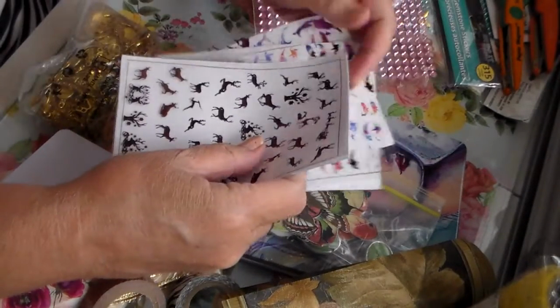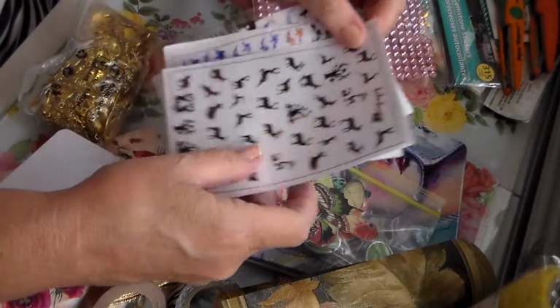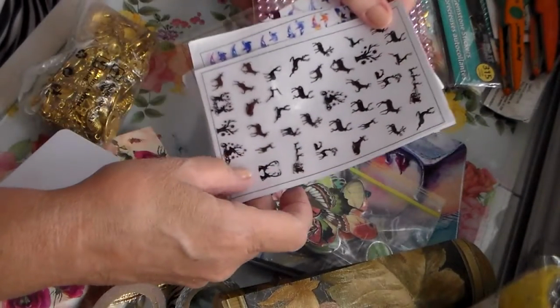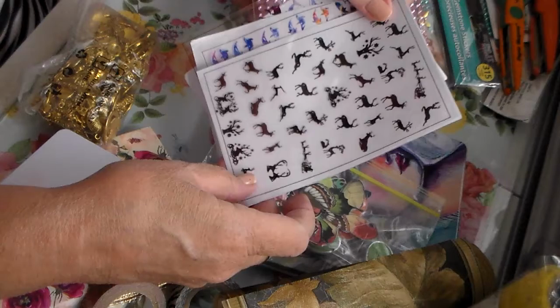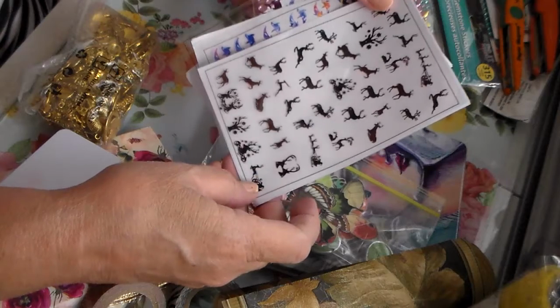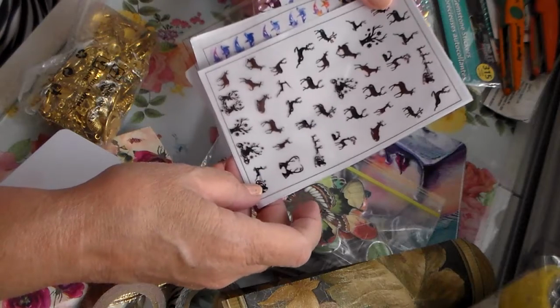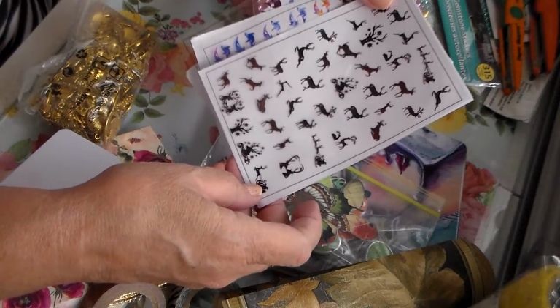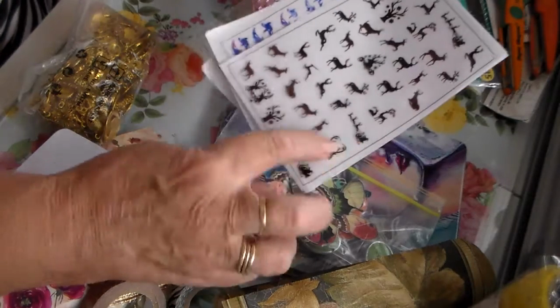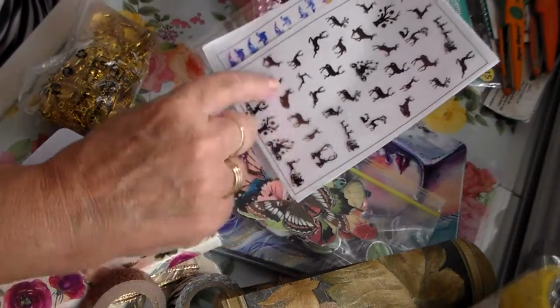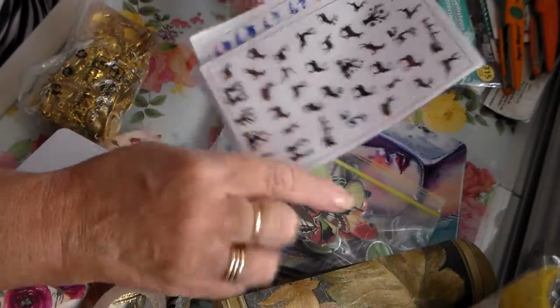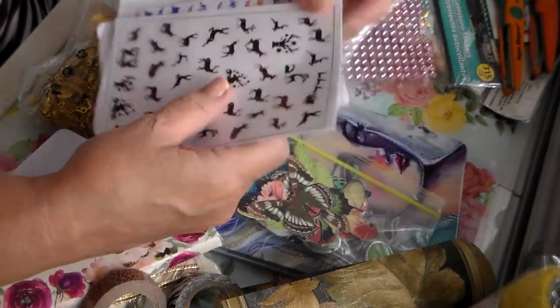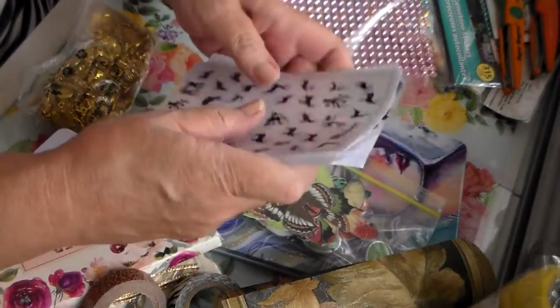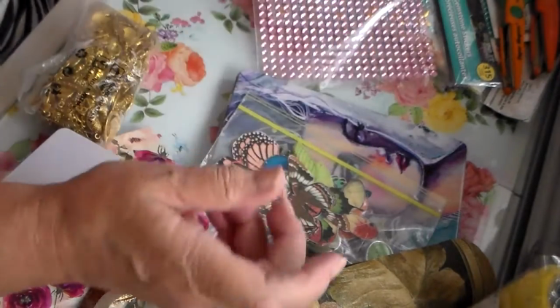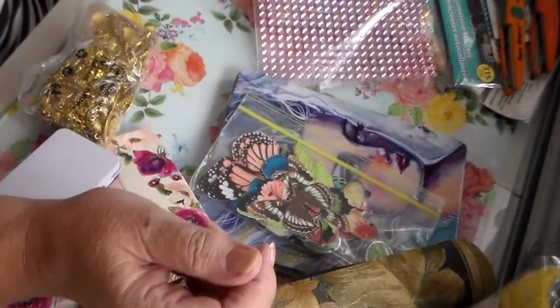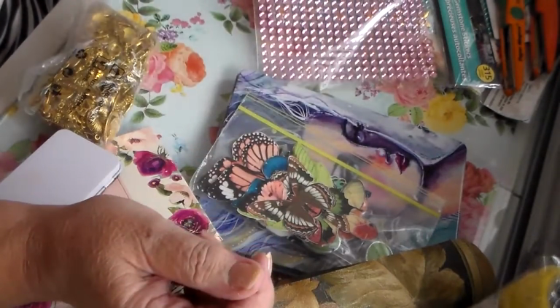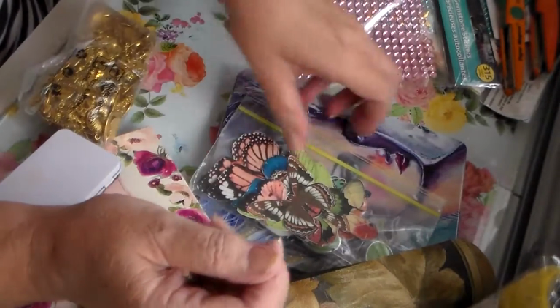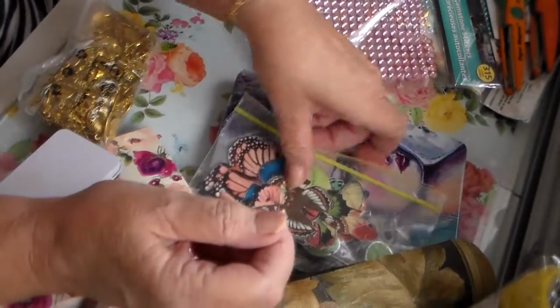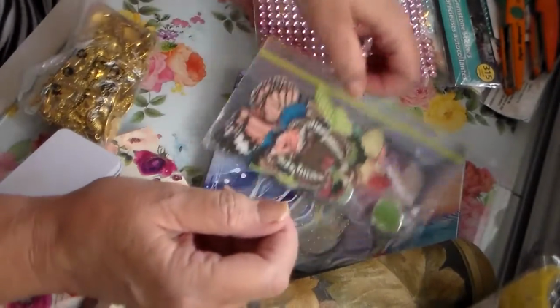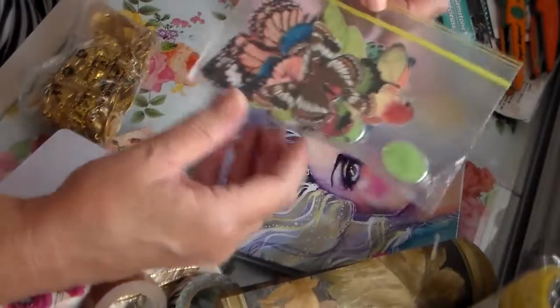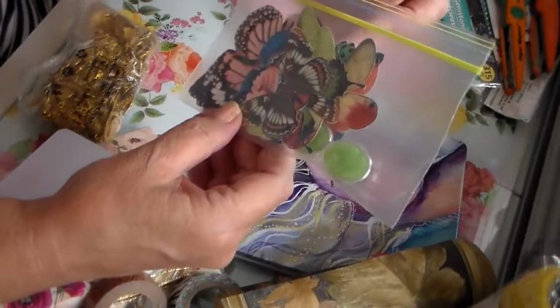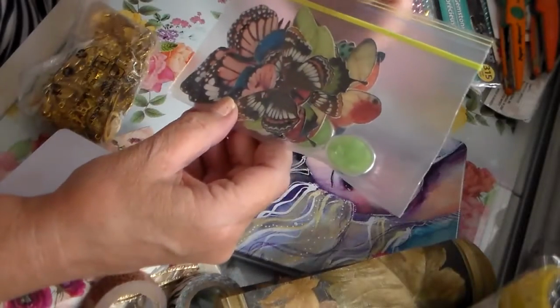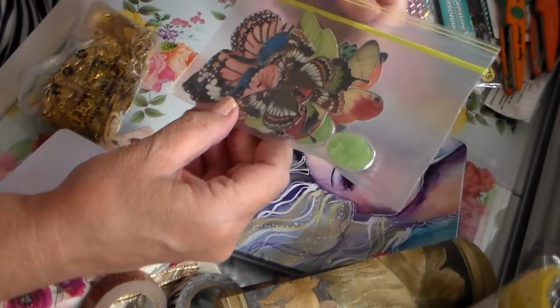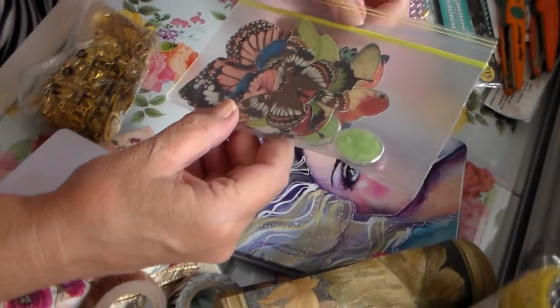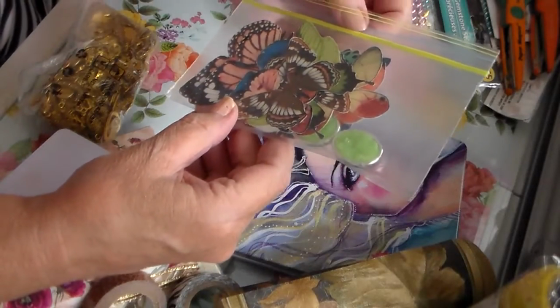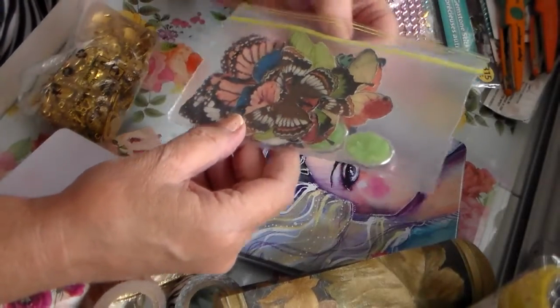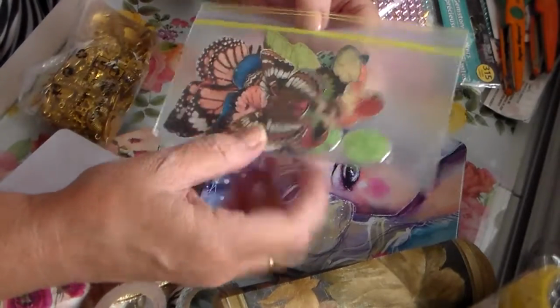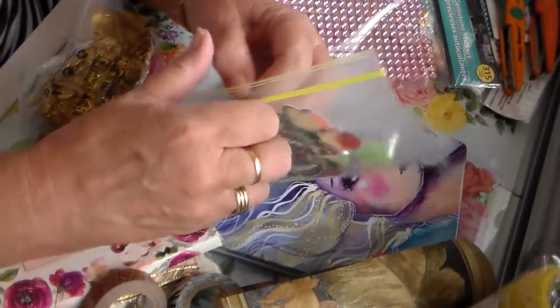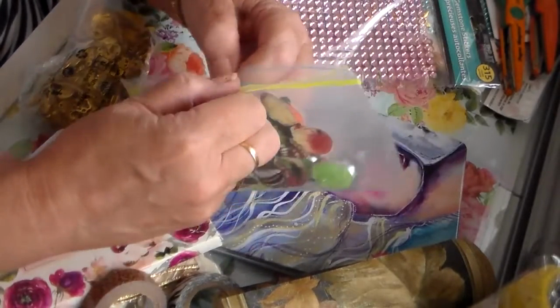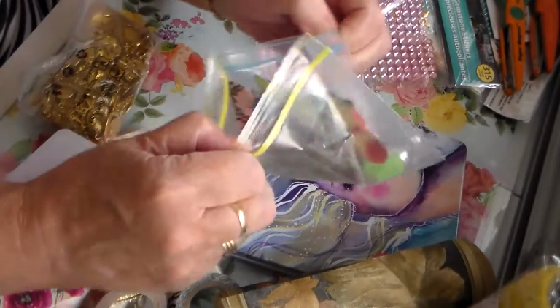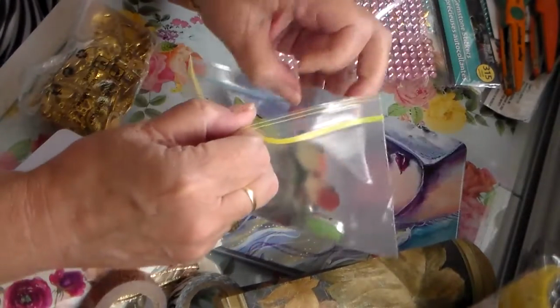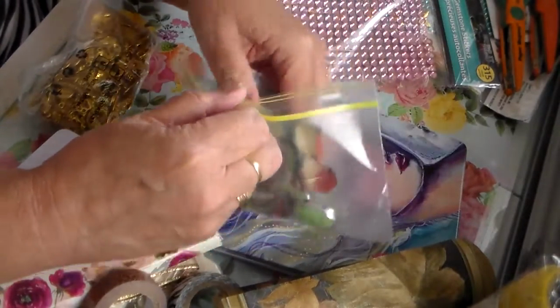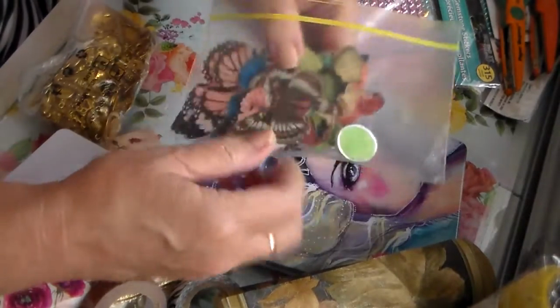Look at the deer and stuff — isn't that beautiful? Wouldn't those be pretty on a Christmas card? And then some die cuts, you could call them — so pretty.